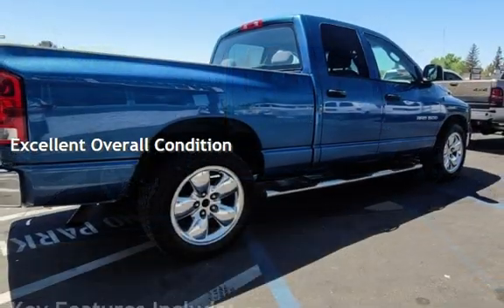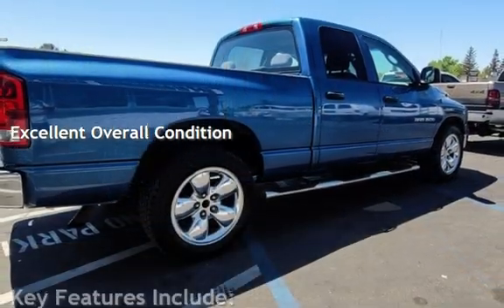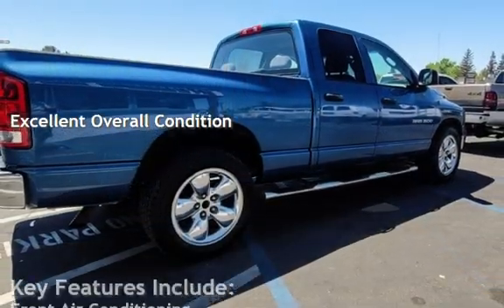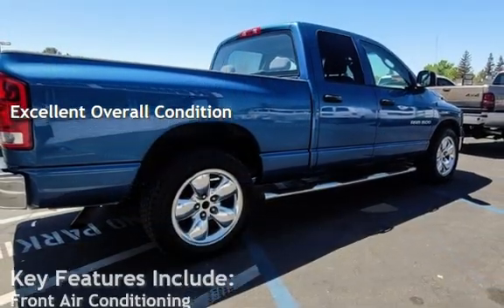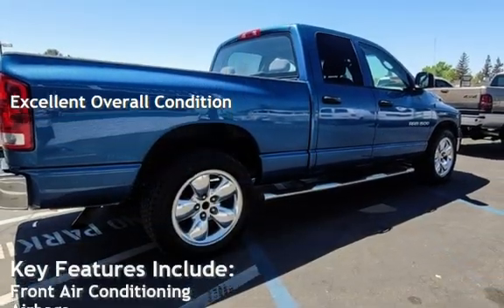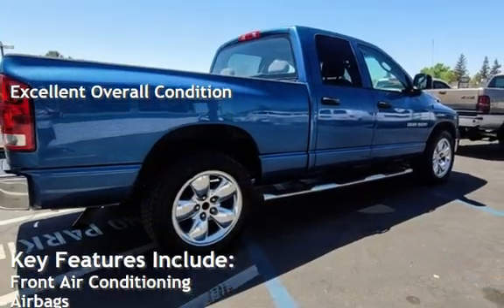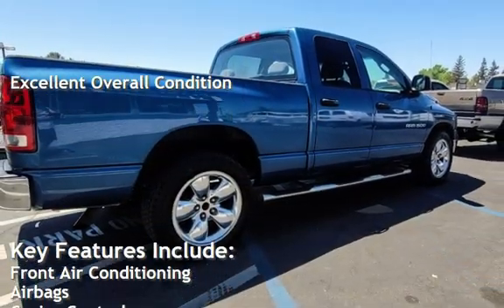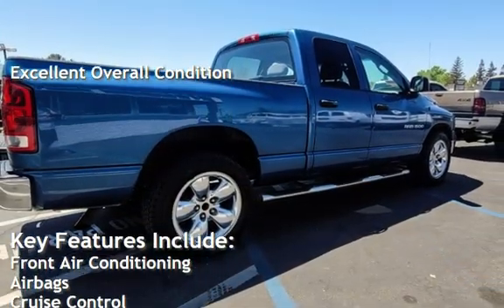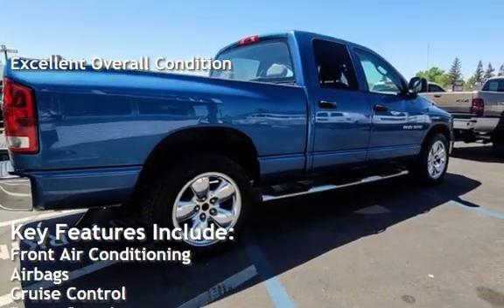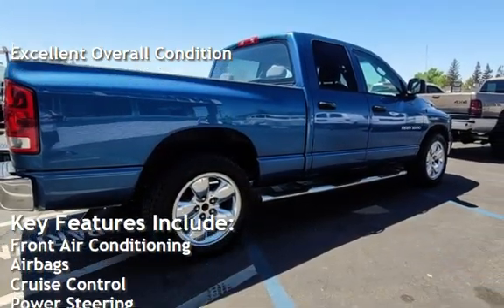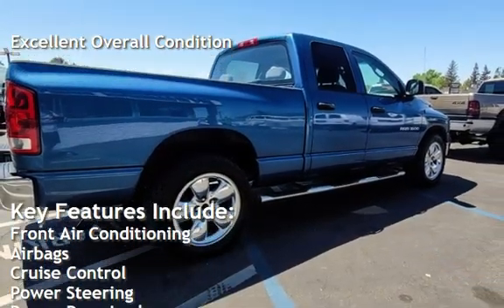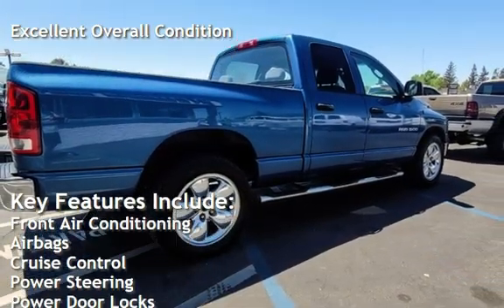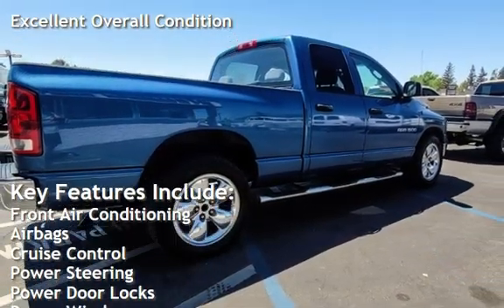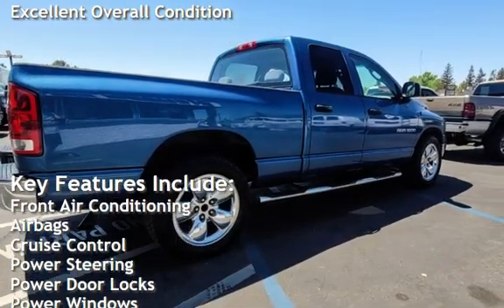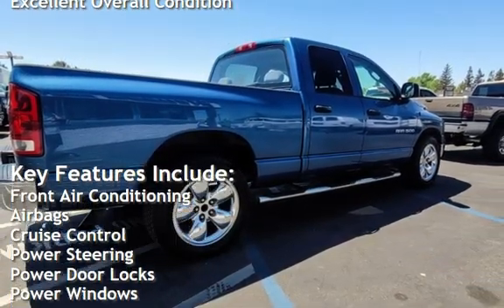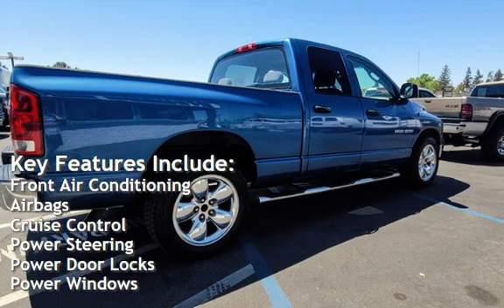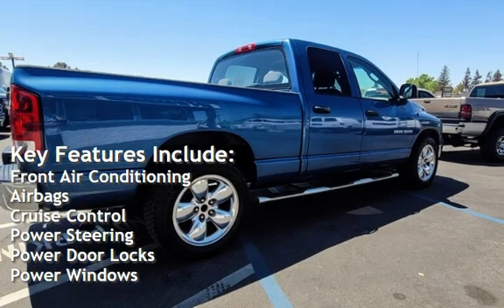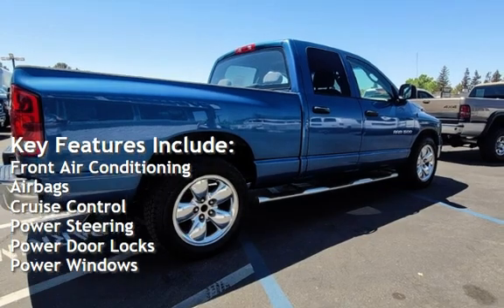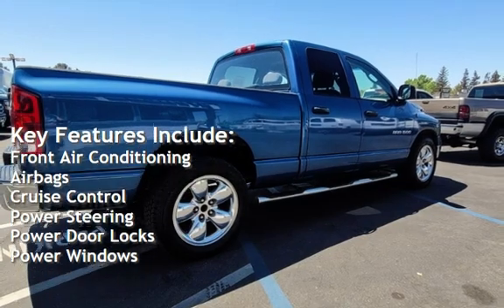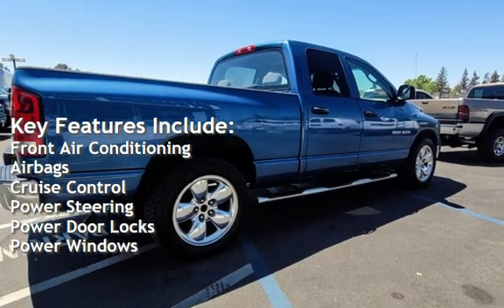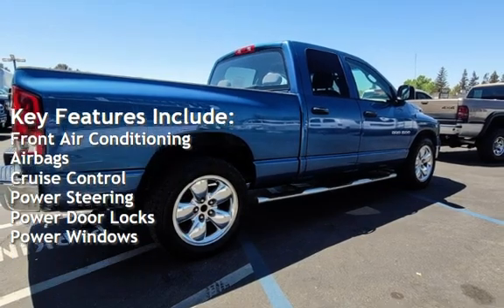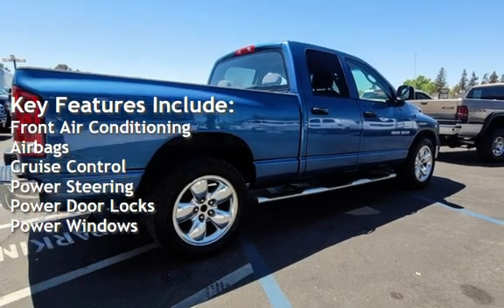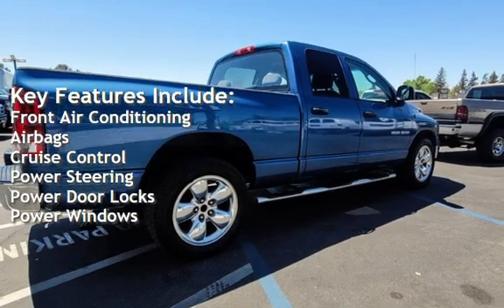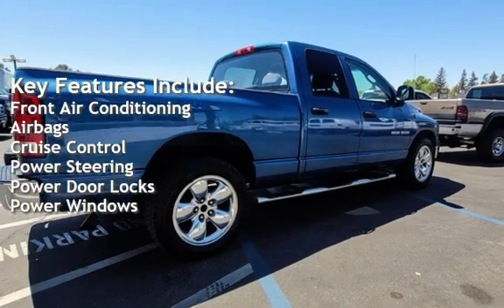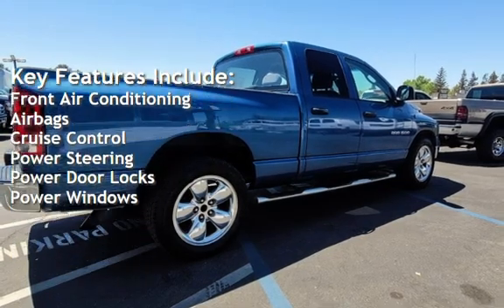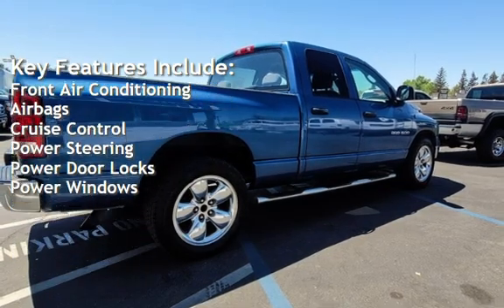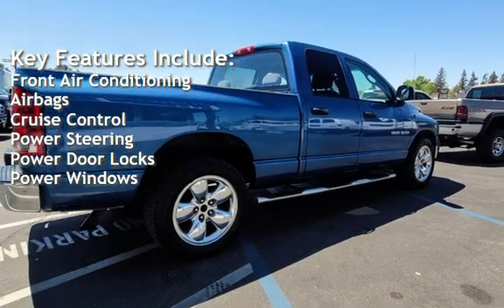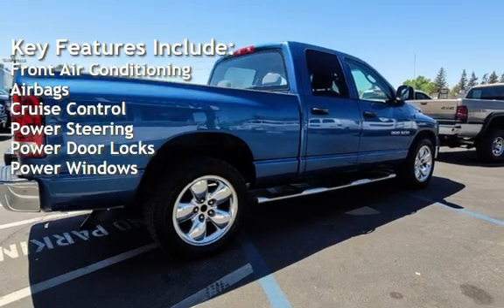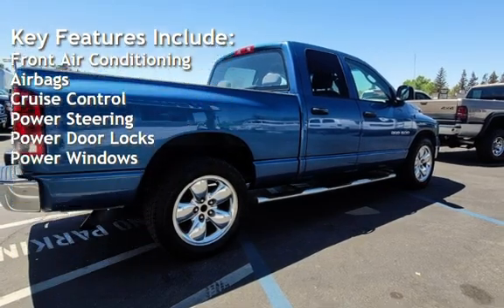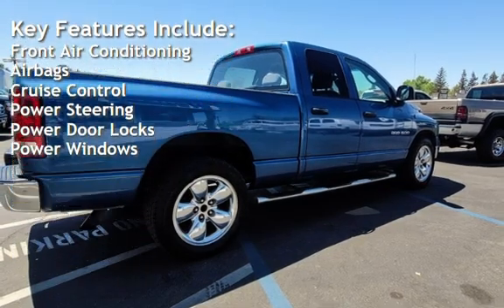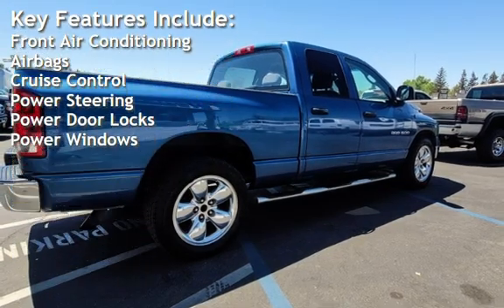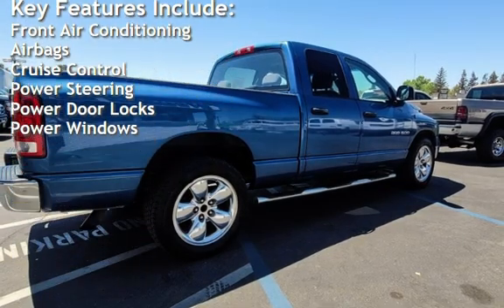Key features include front air conditioning, airbags, cruise control, power steering, power door locks, and power windows.